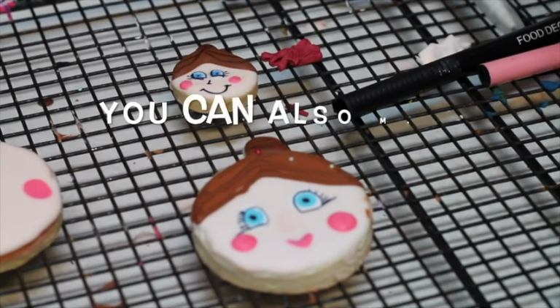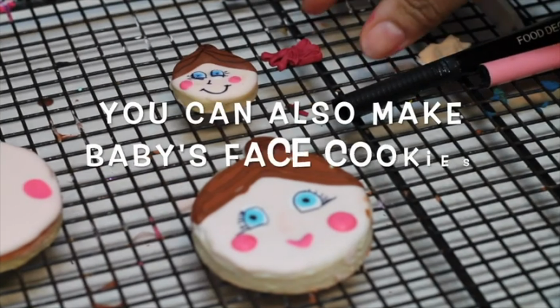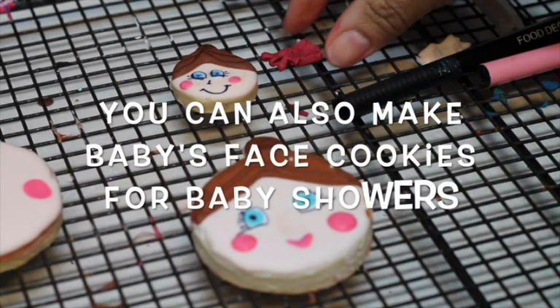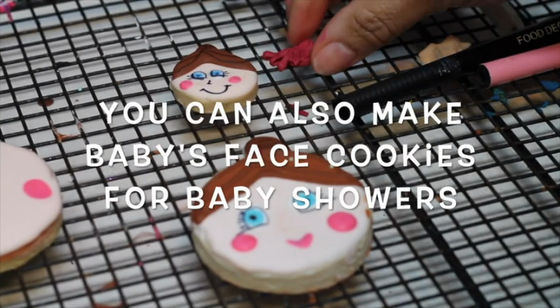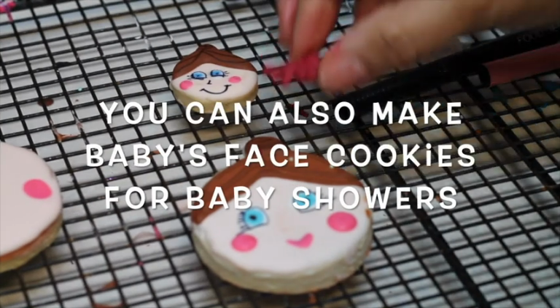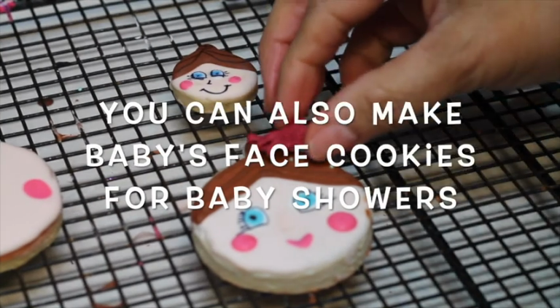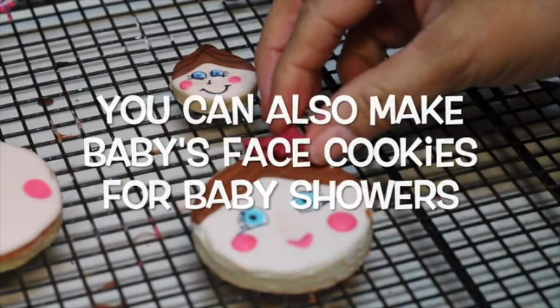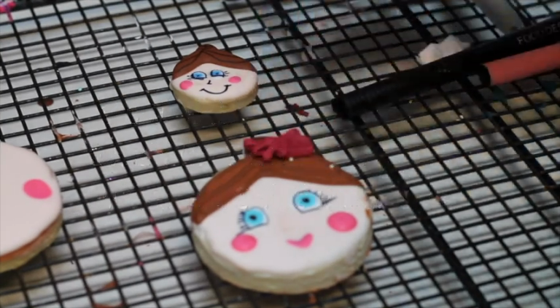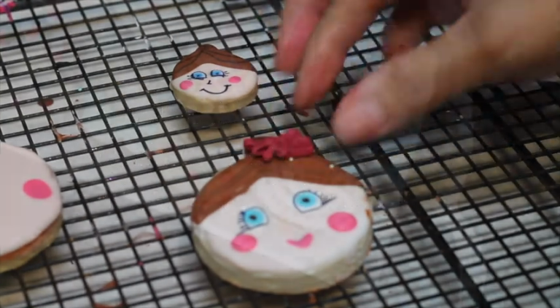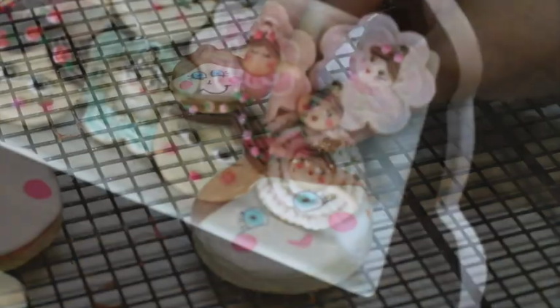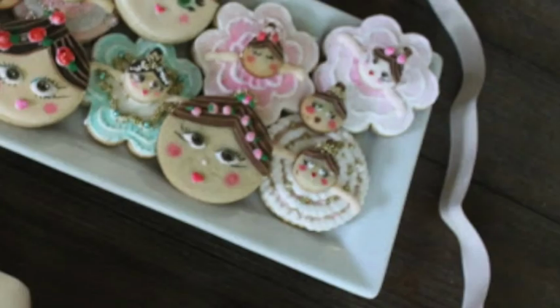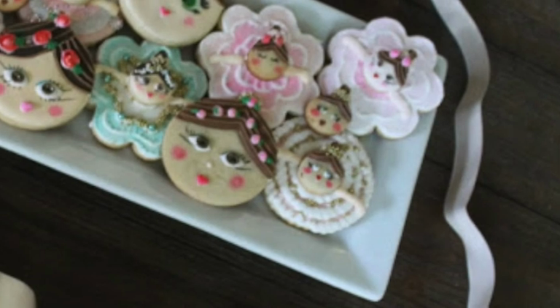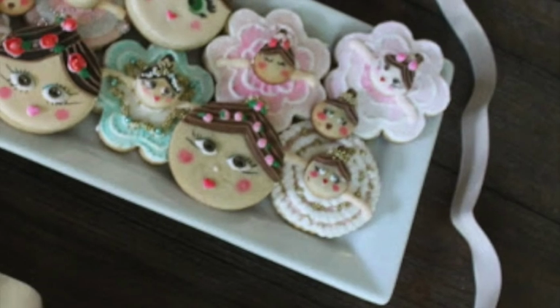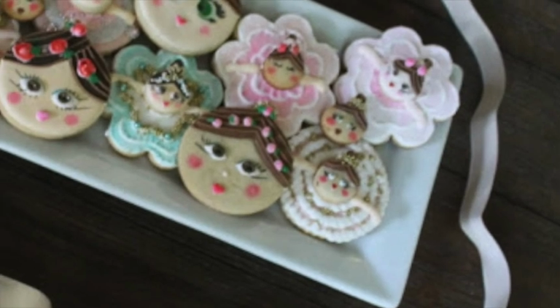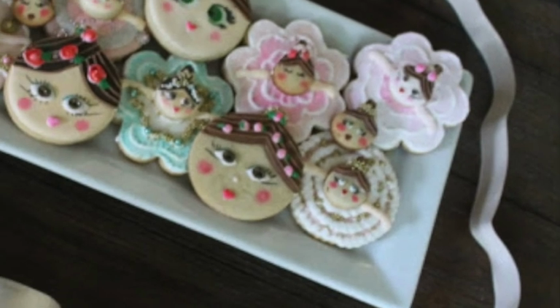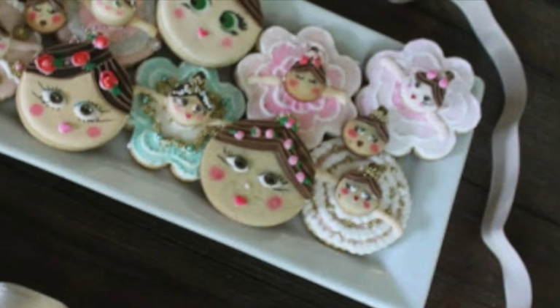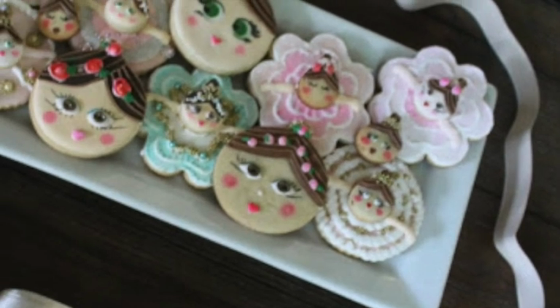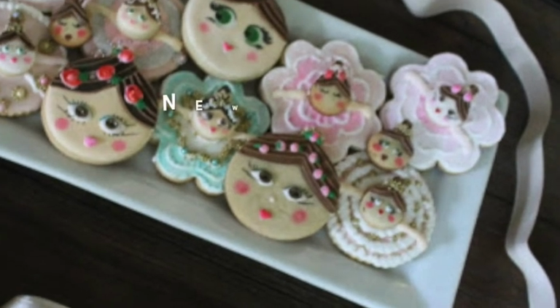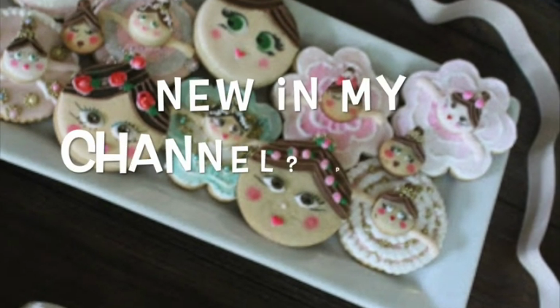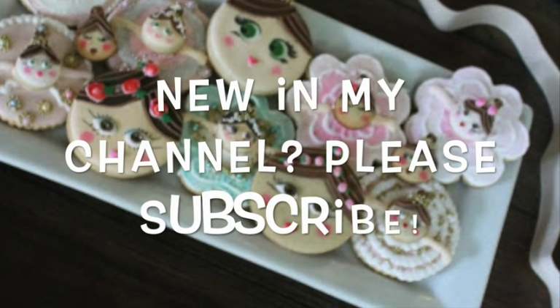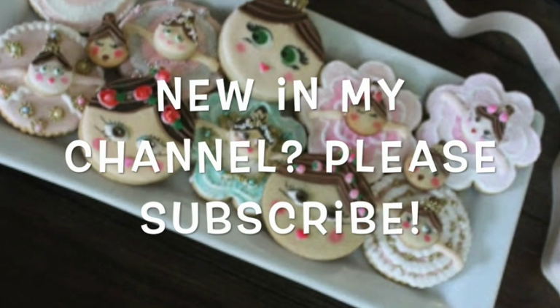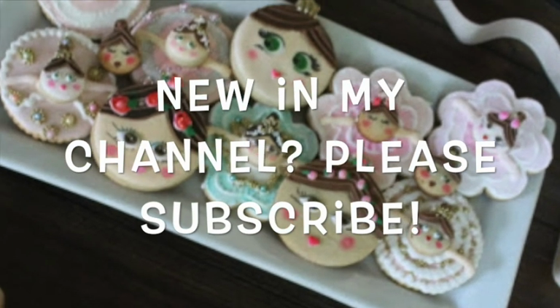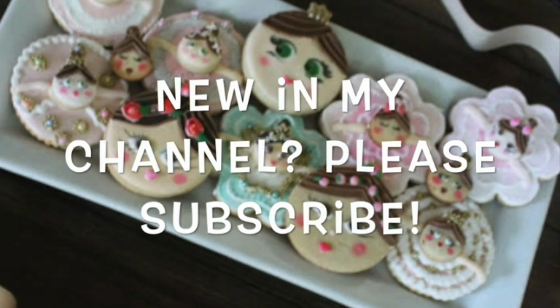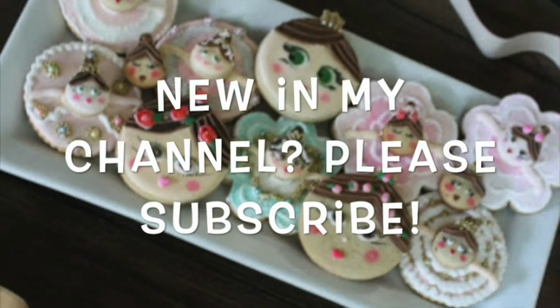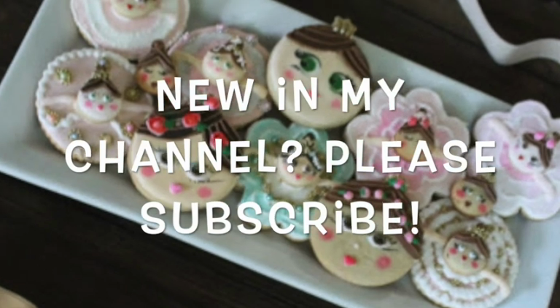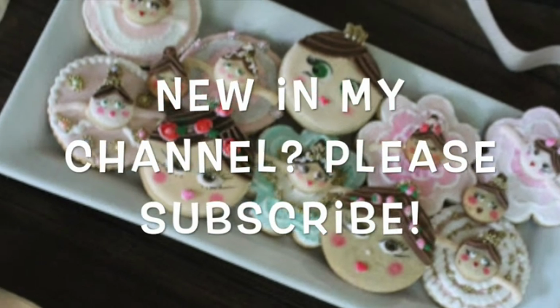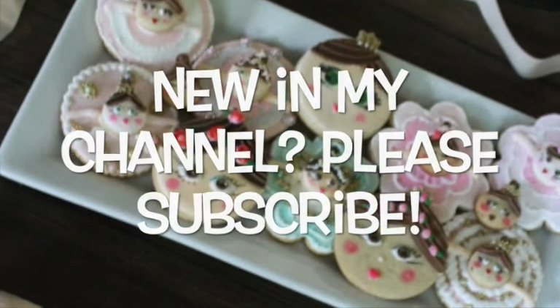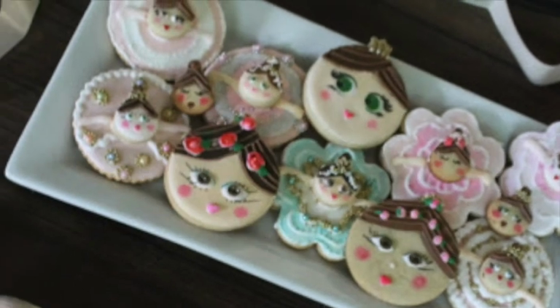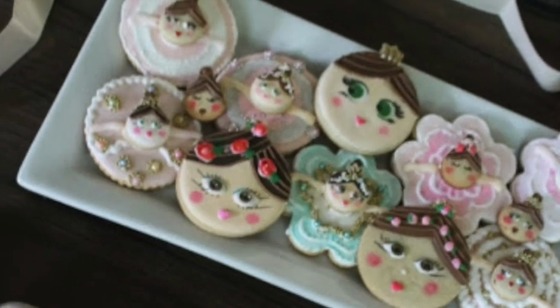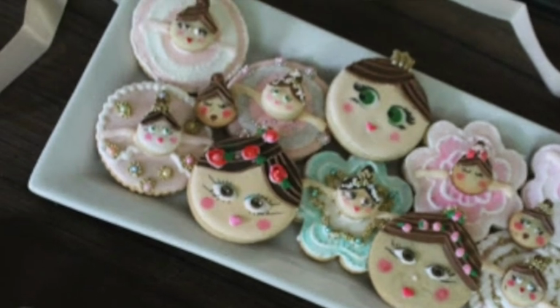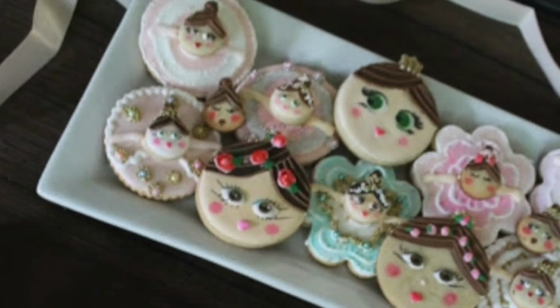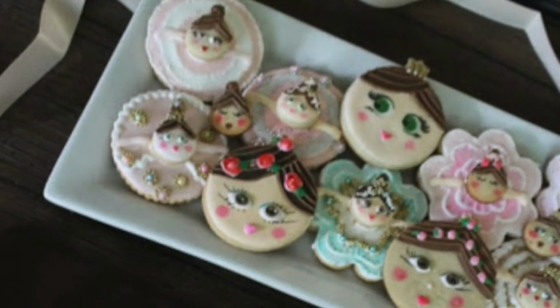Different ways to decorate a bonehead ballerina cookie. Hi everyone, welcome to Cookie Couture where flavor and design collide. Today I'm going to share with you different ways that you can decorate a bonehead ballerina cookie using an ornament cookie cutter, so let's get started.